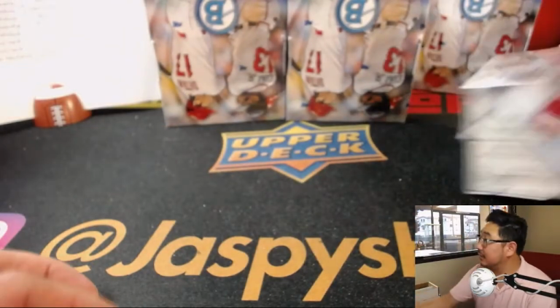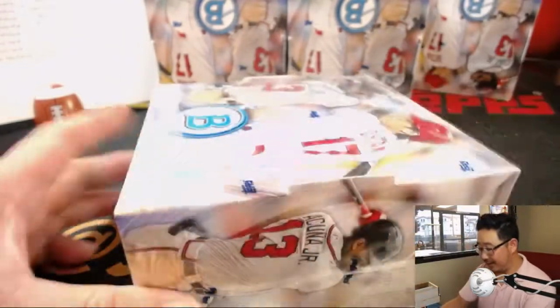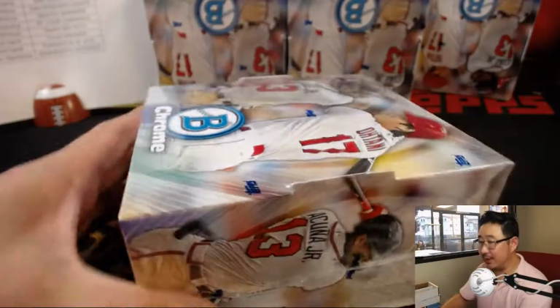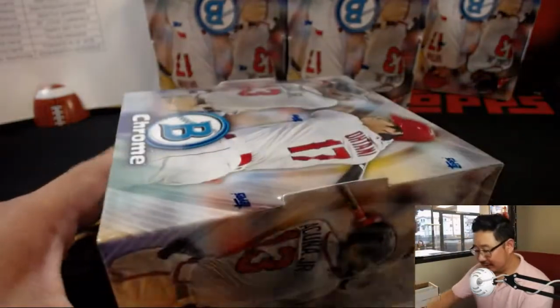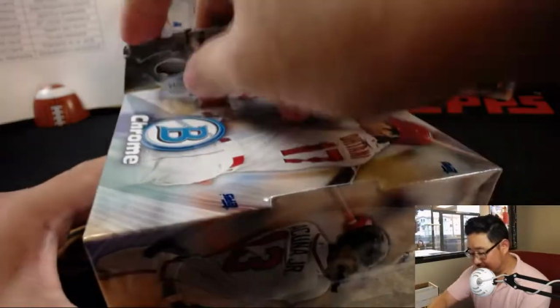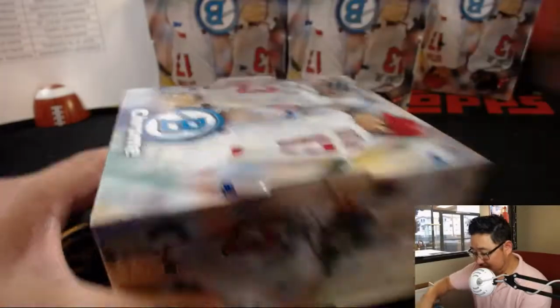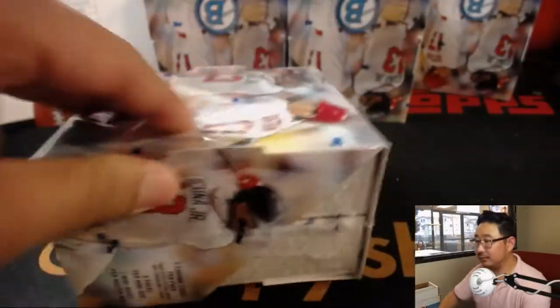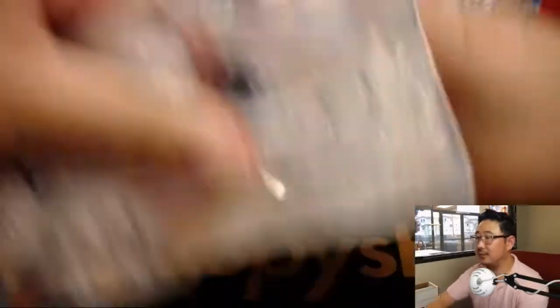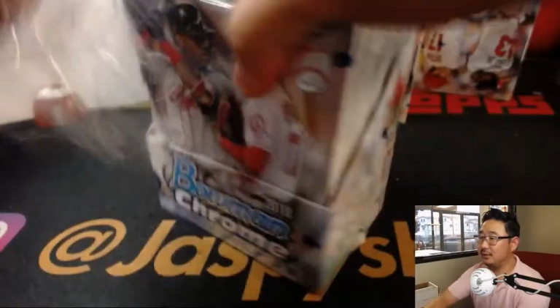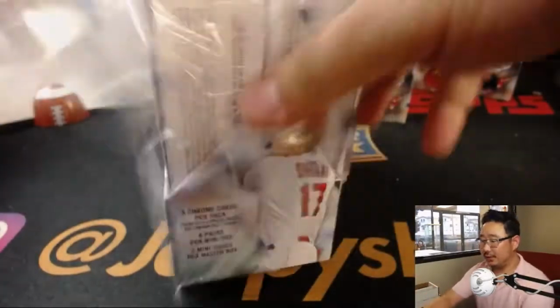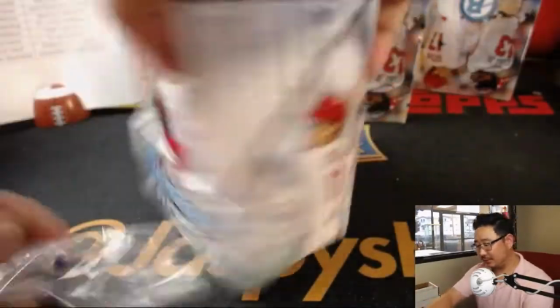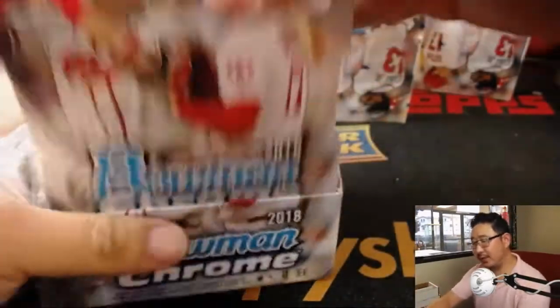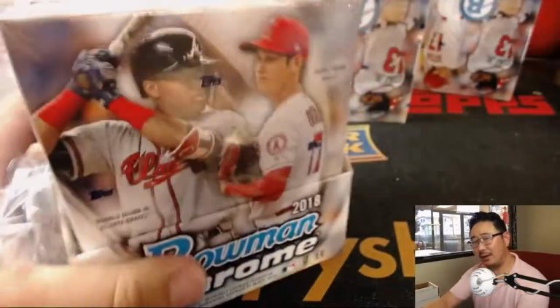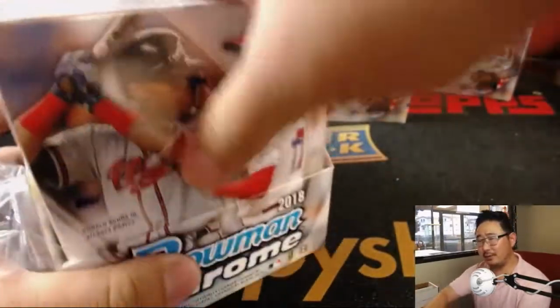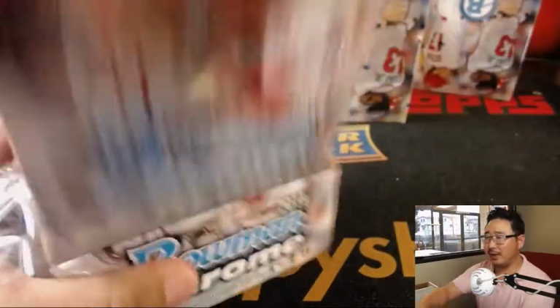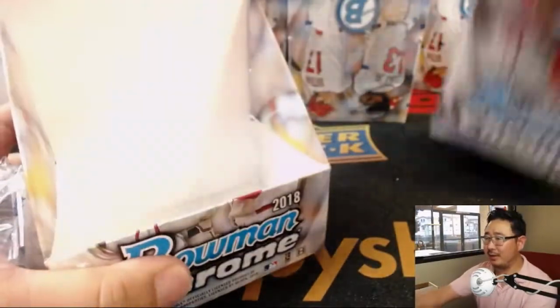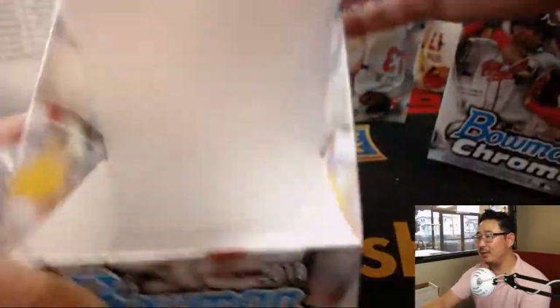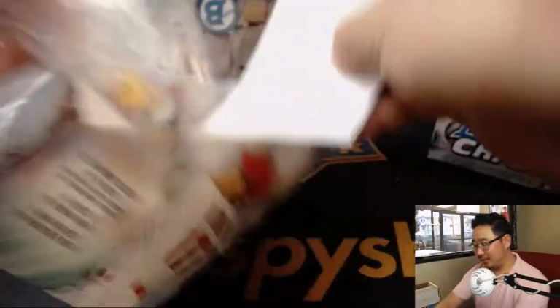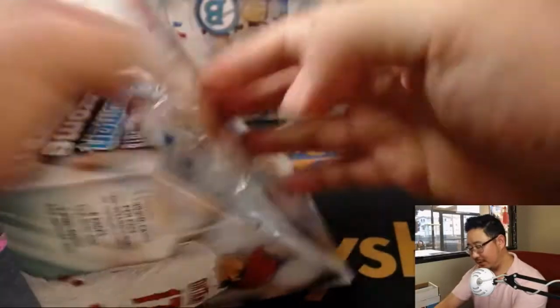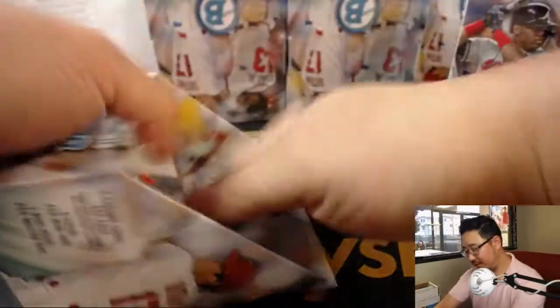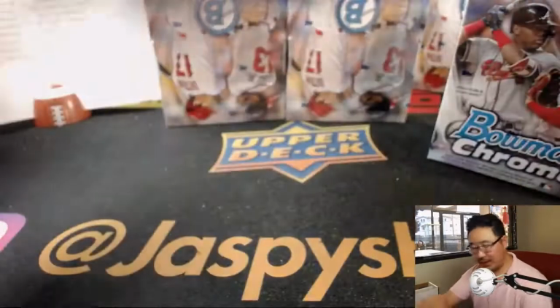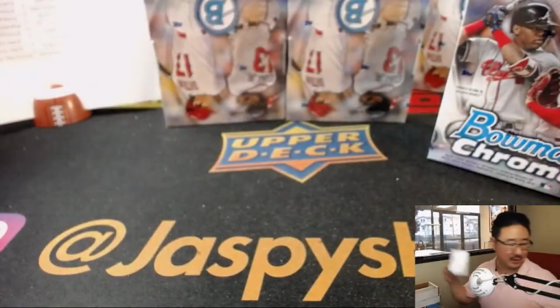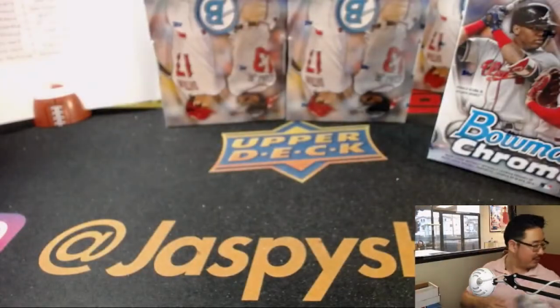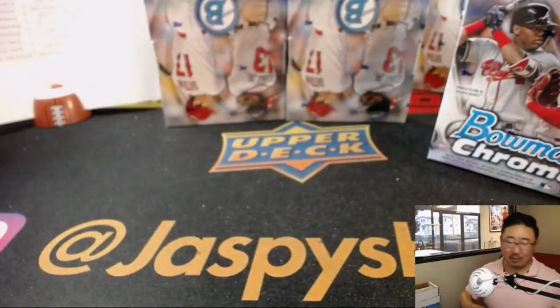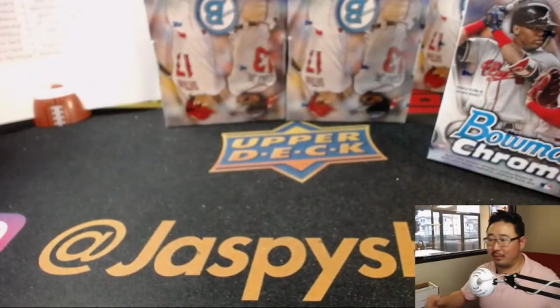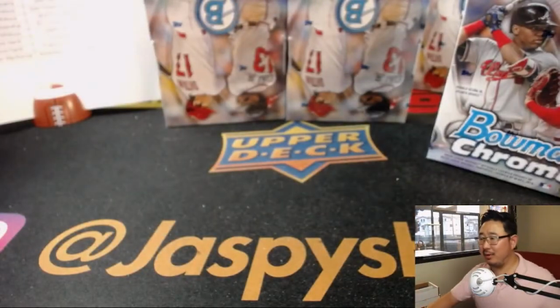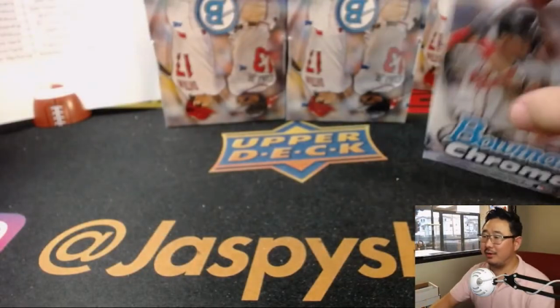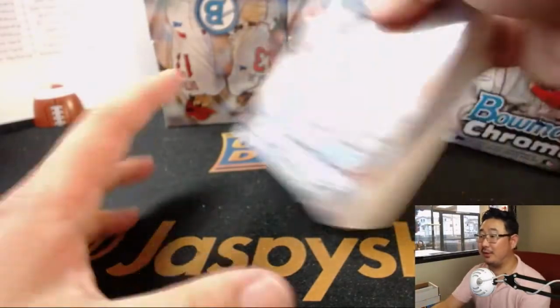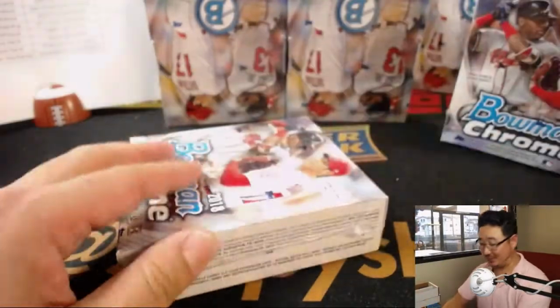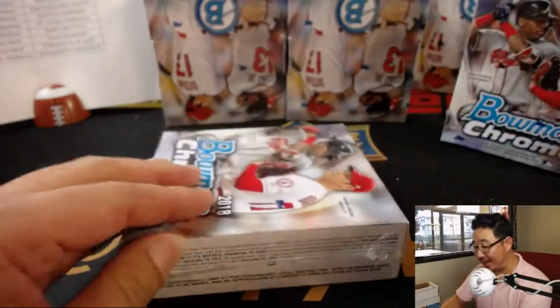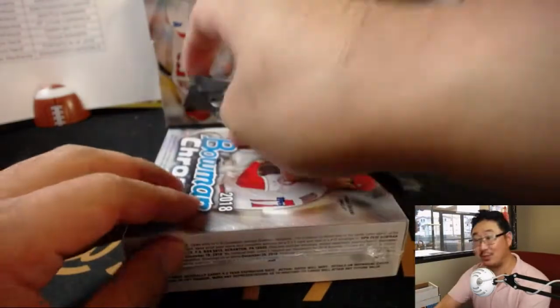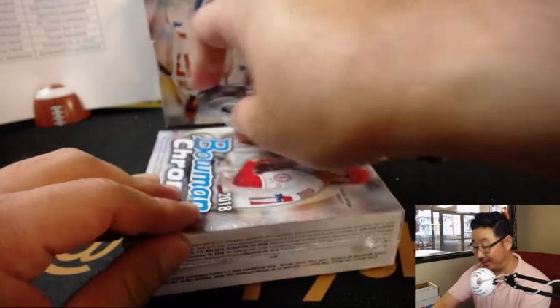Alright, next box. If the Dodgers melt down, I just might, Quinn. You're right.